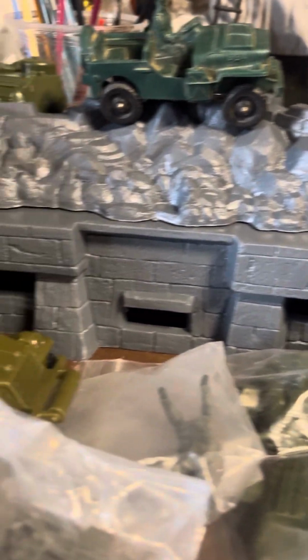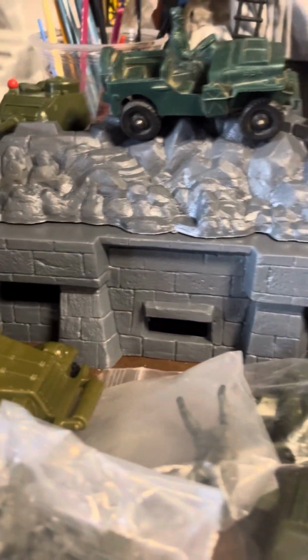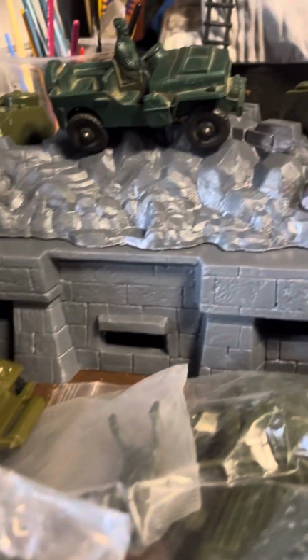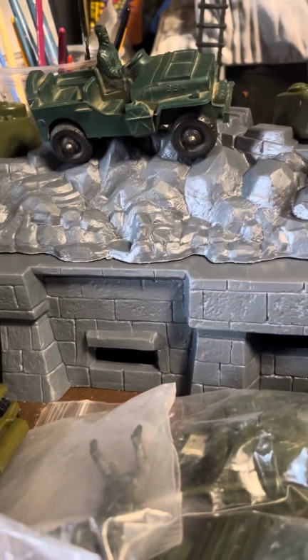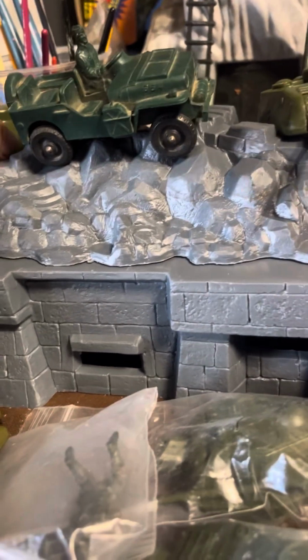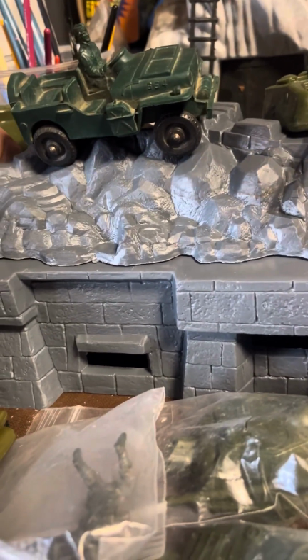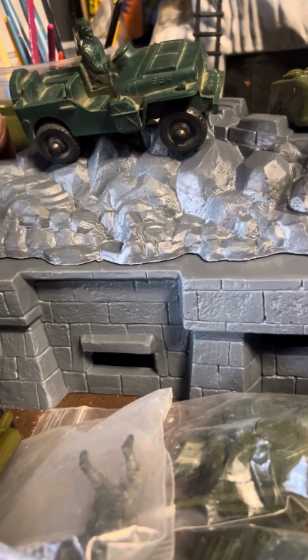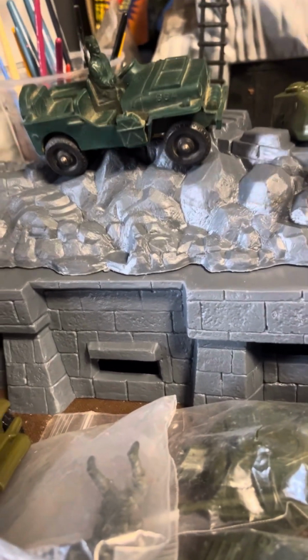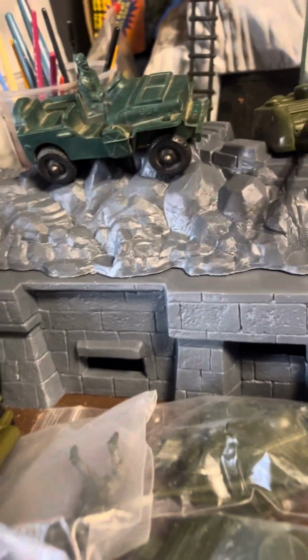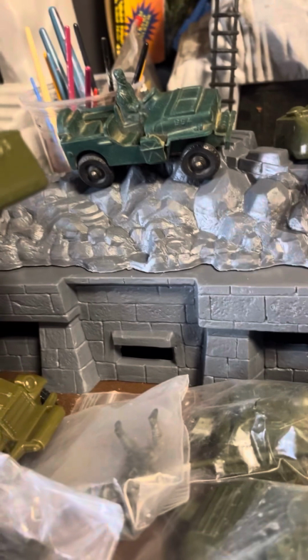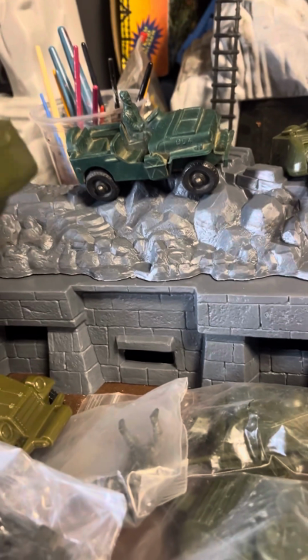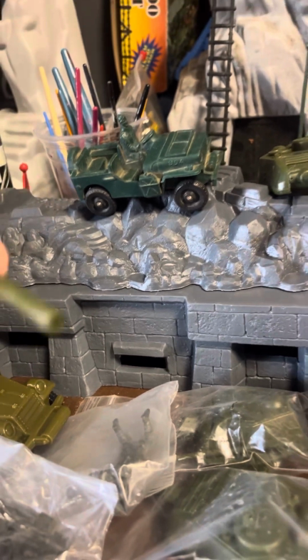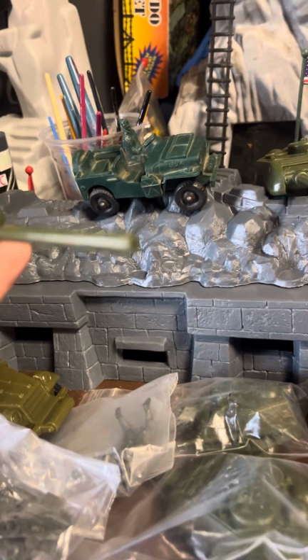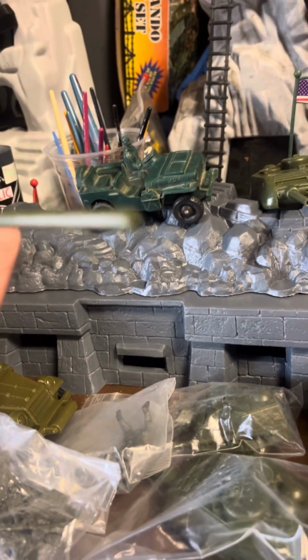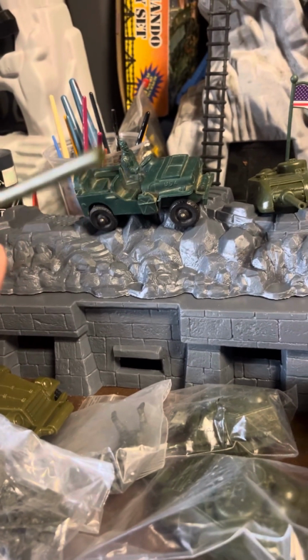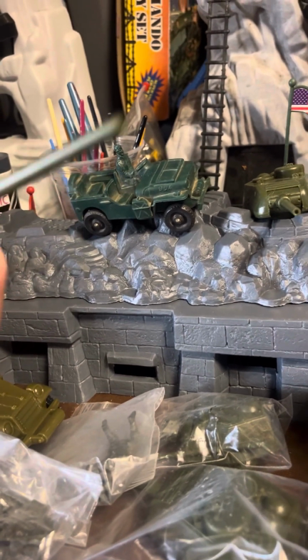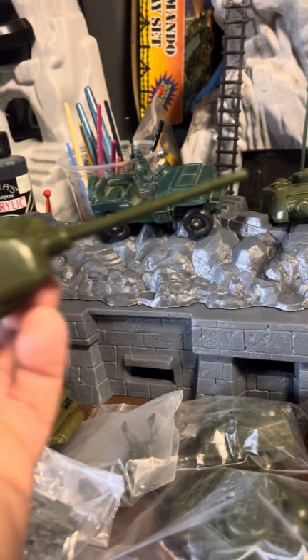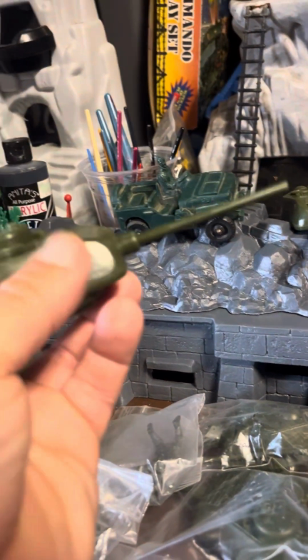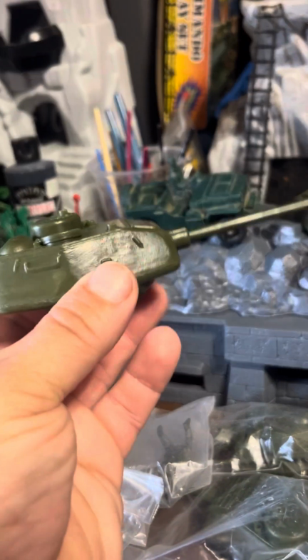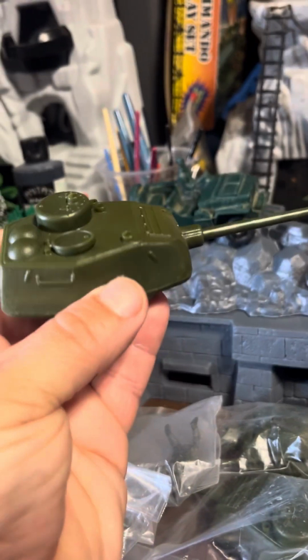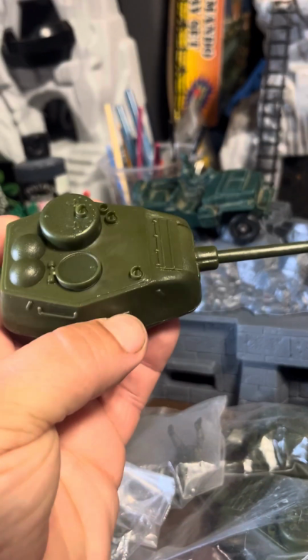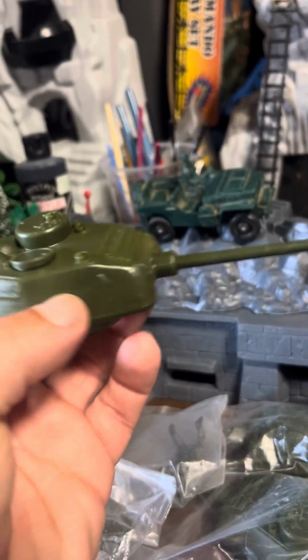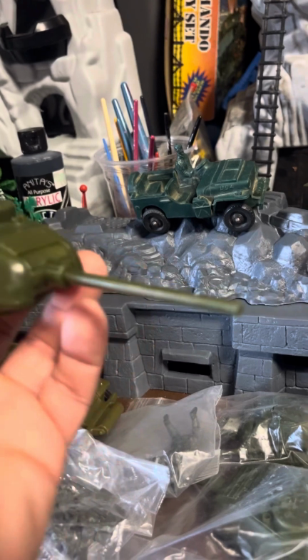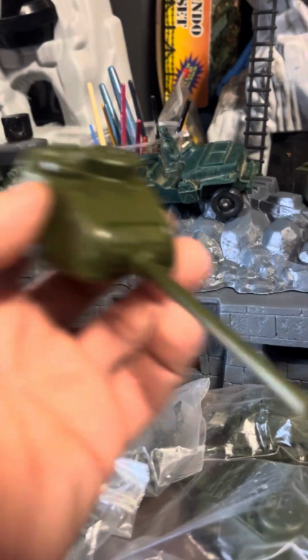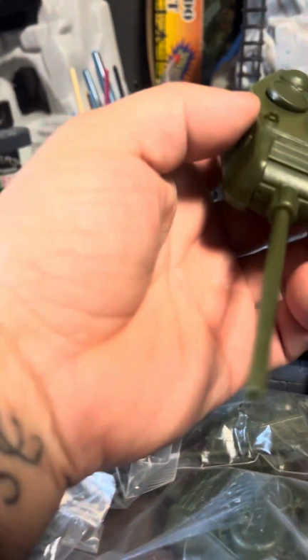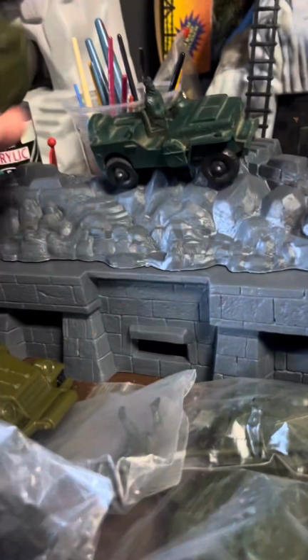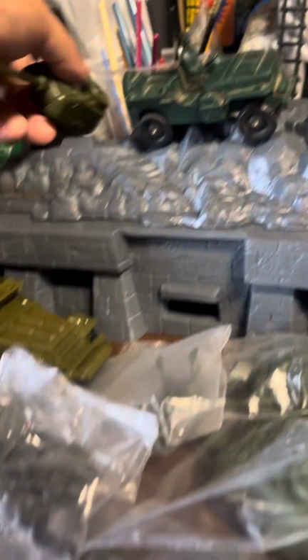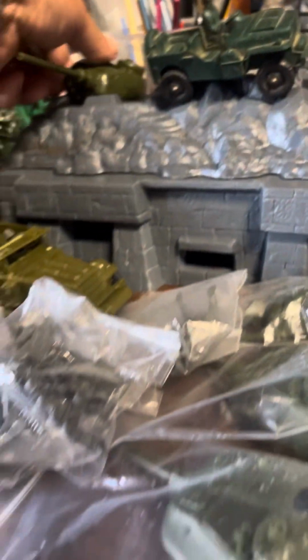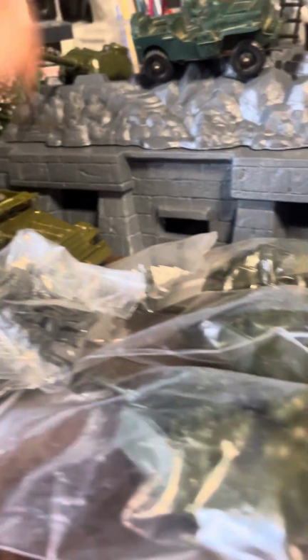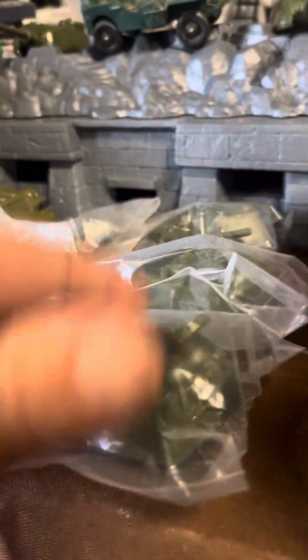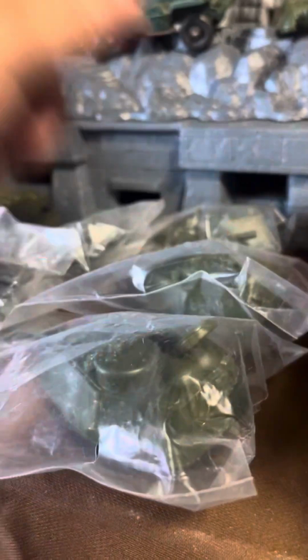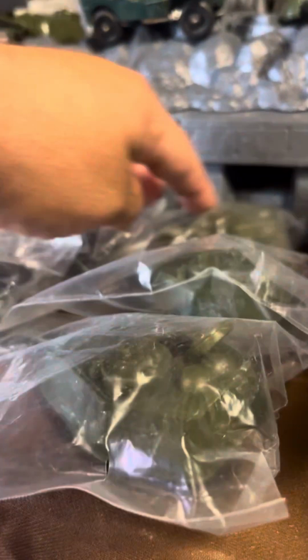And then it also came with these — these have to be from CTS. It's just the heads, the turrets. And it came with one, two, three, four, five of them.